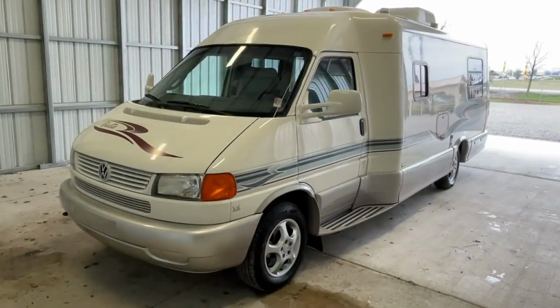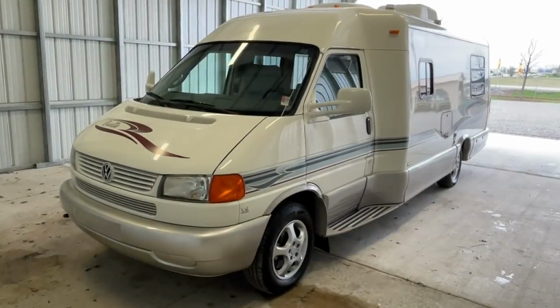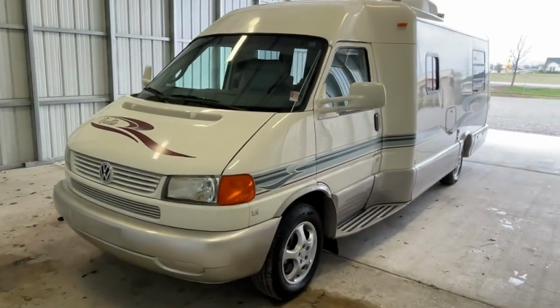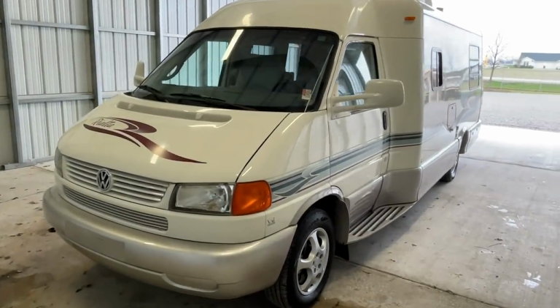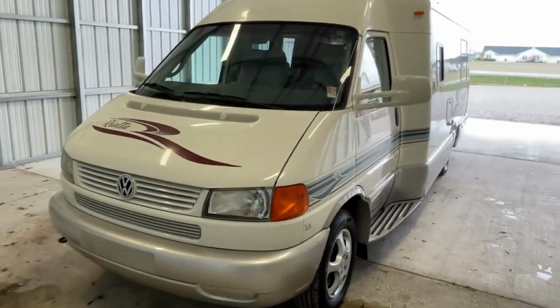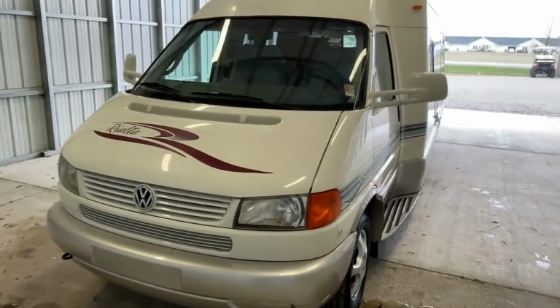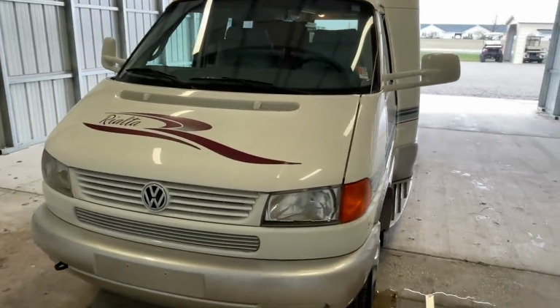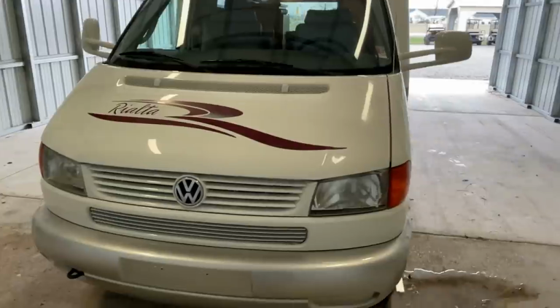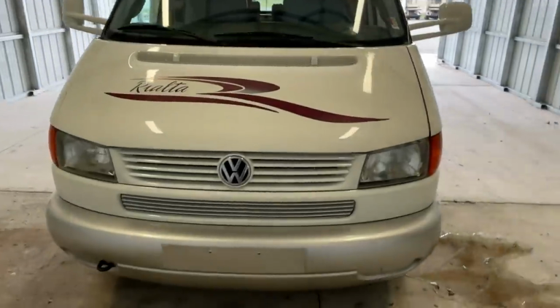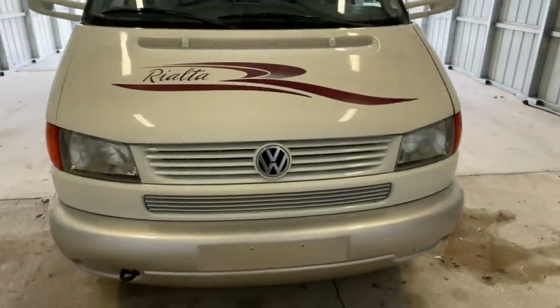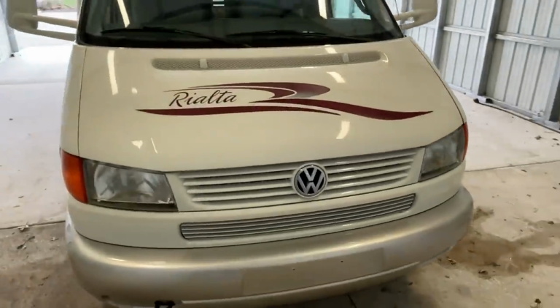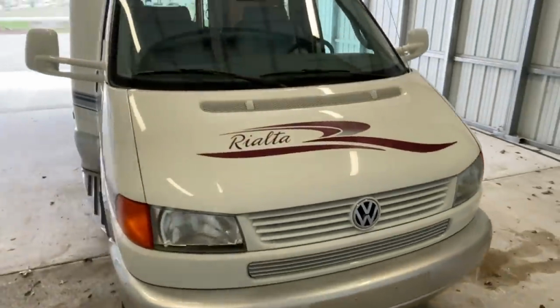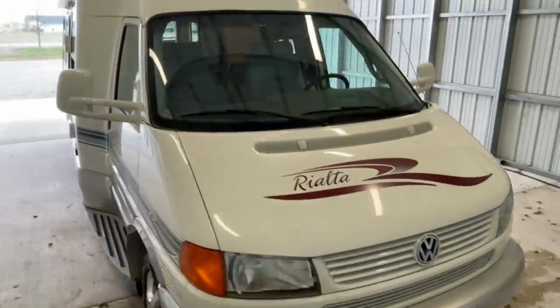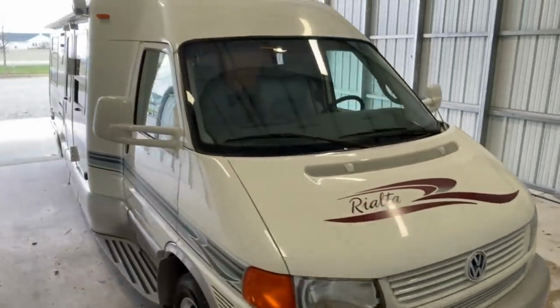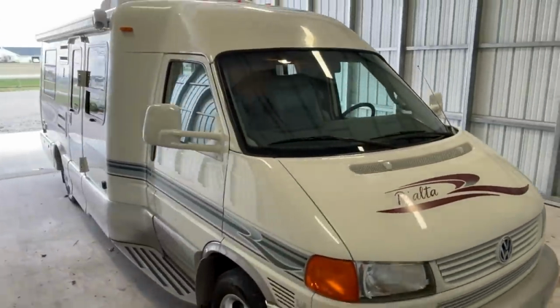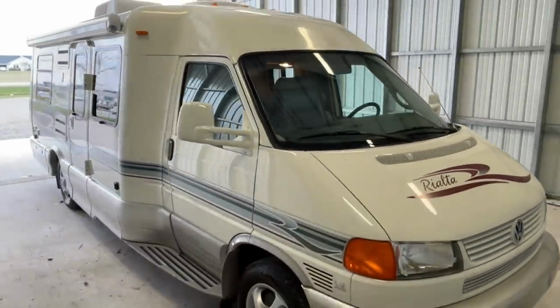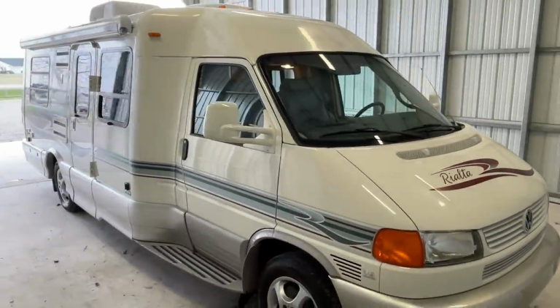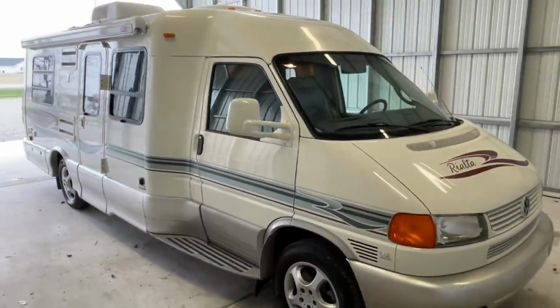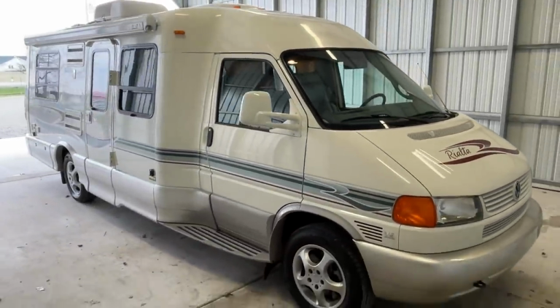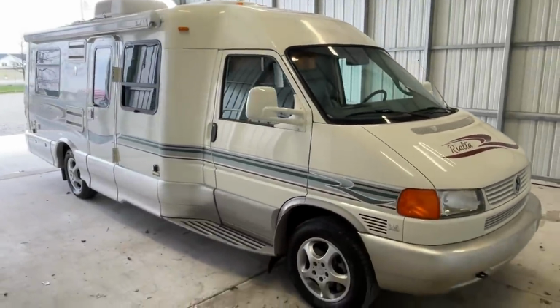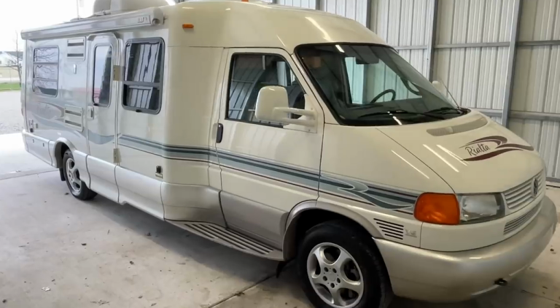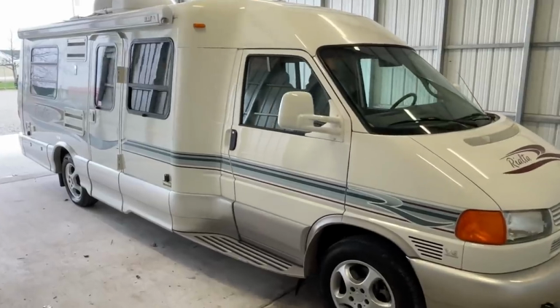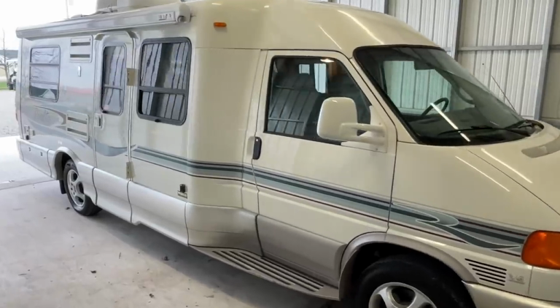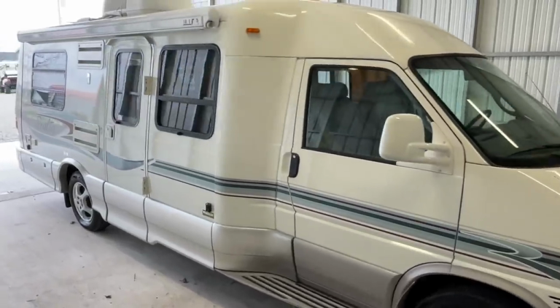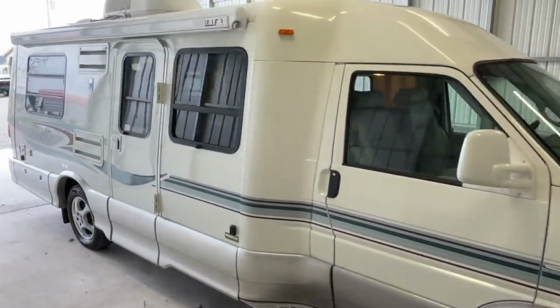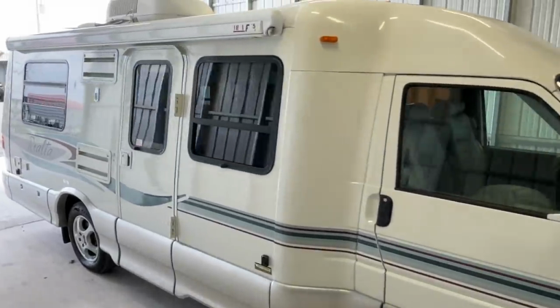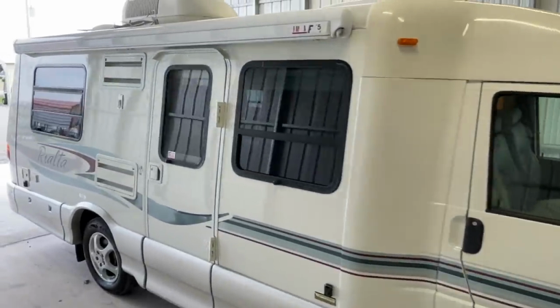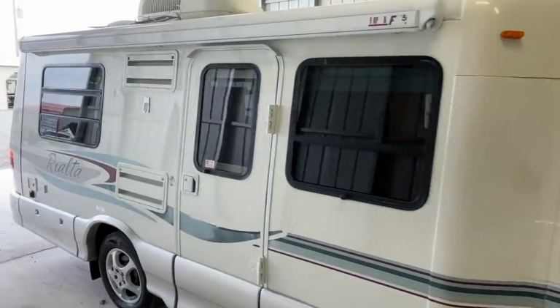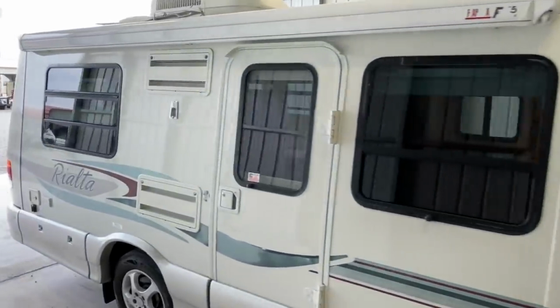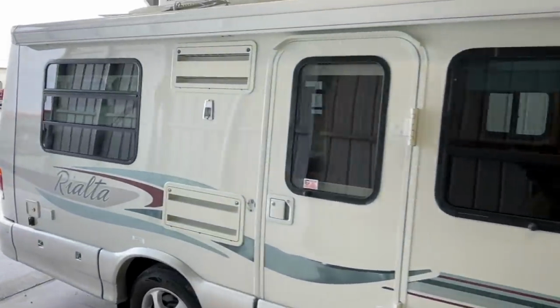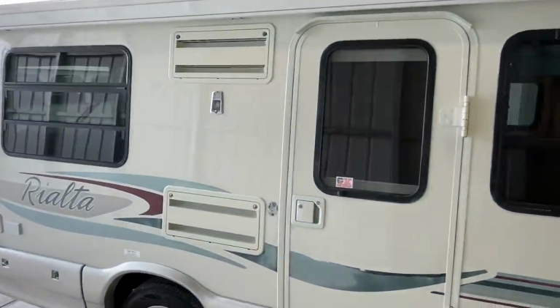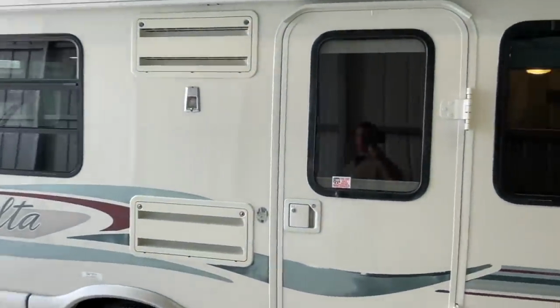Hi there, folks. This is Levi Kuhn at Kuhn Truck & RV, your Class B and B Plus RV Specialists. Please check out our website at truckandrv.com — that's truckandrv.com — to view all of our inventory.